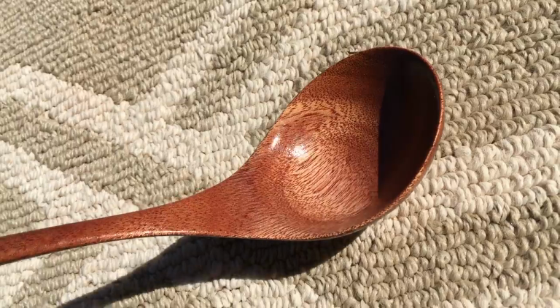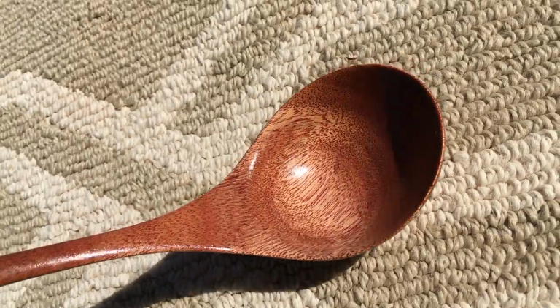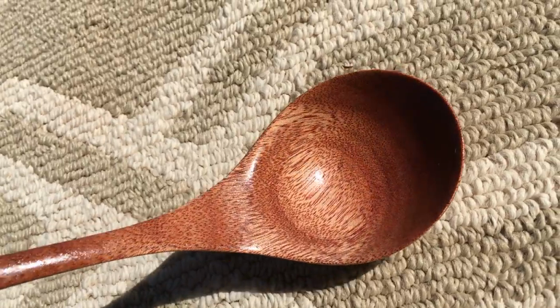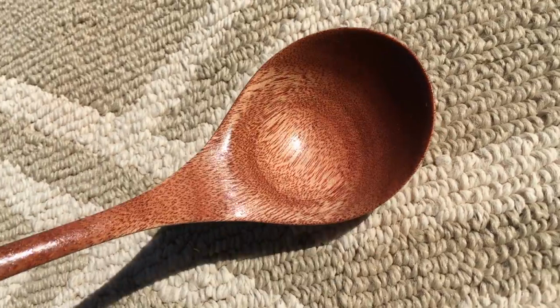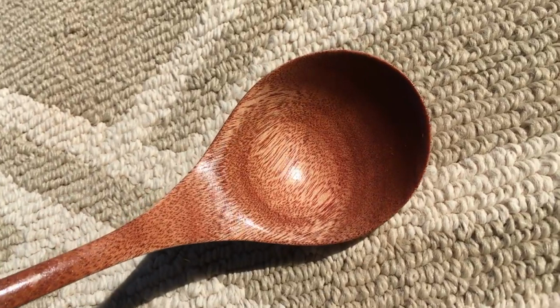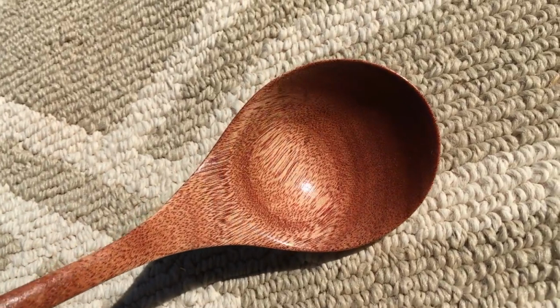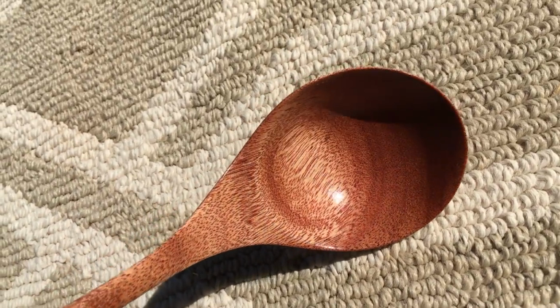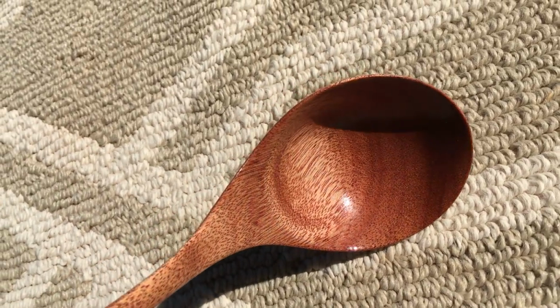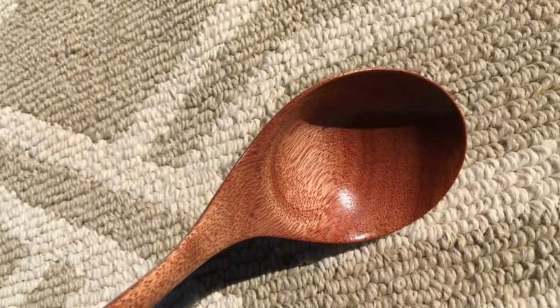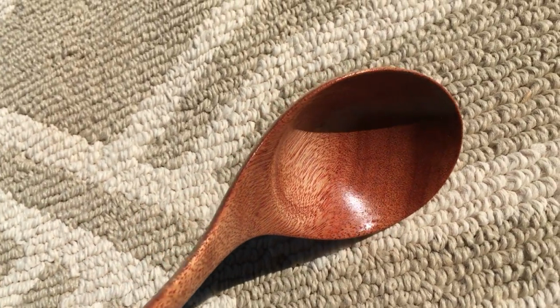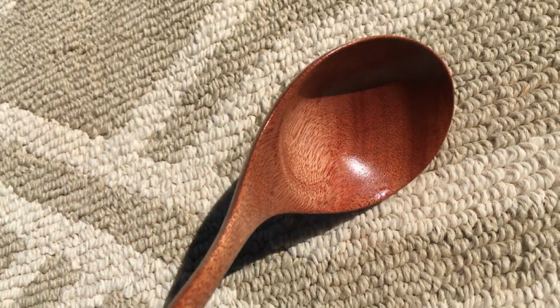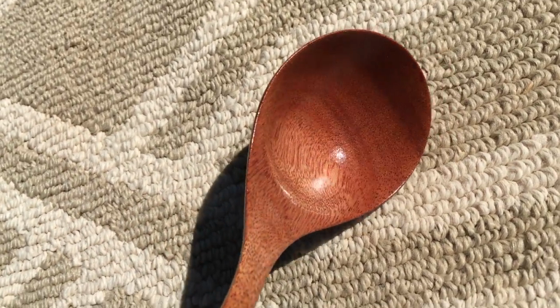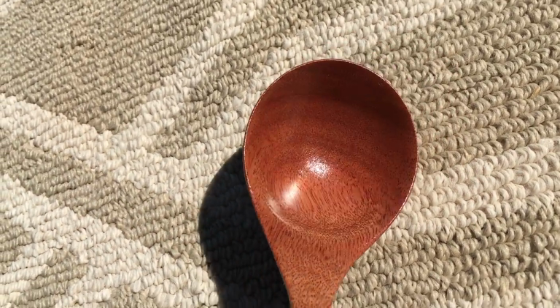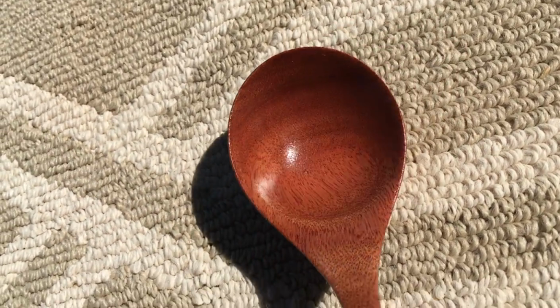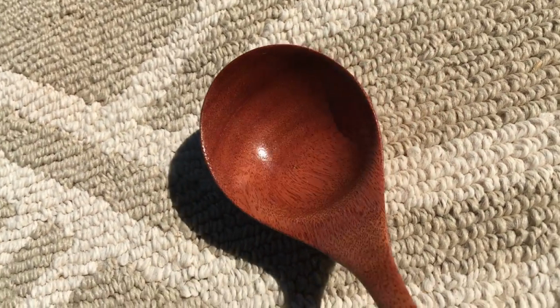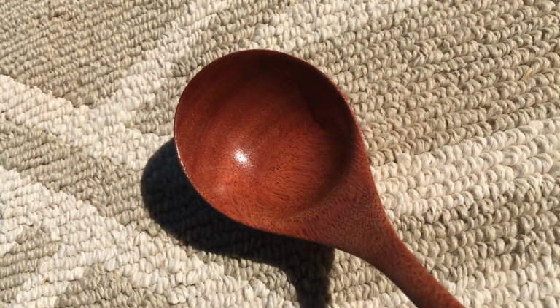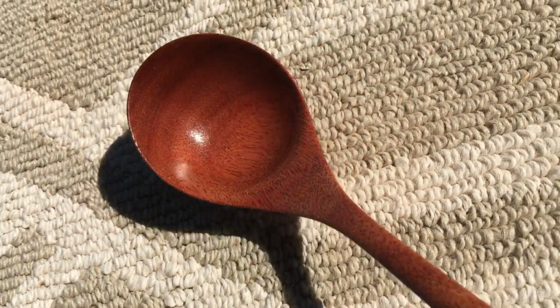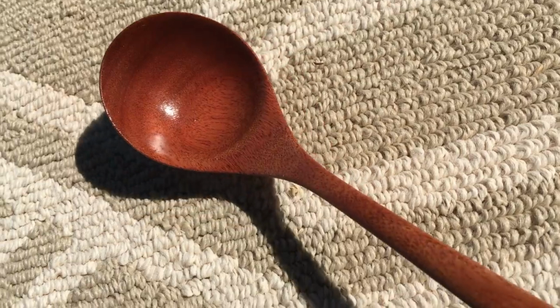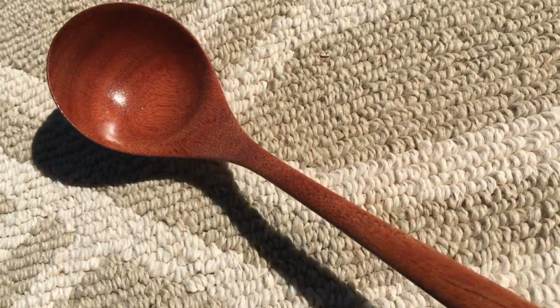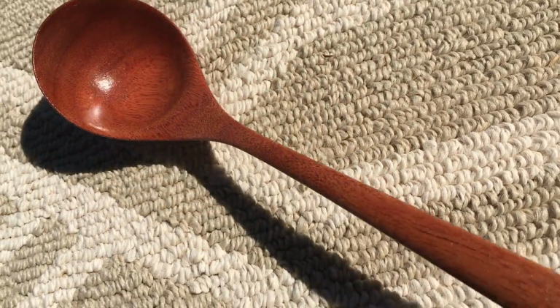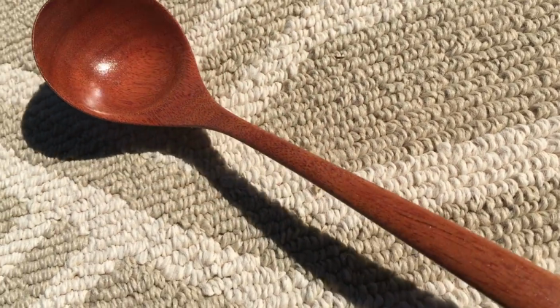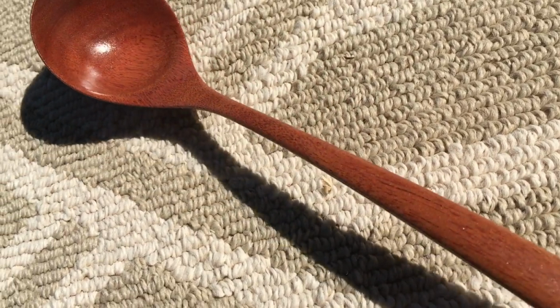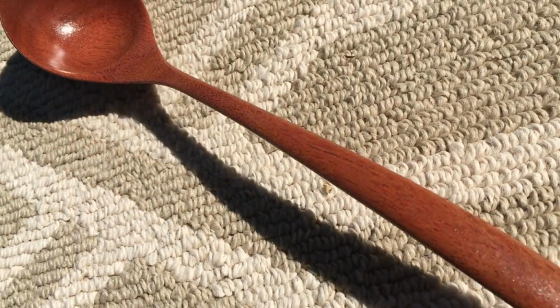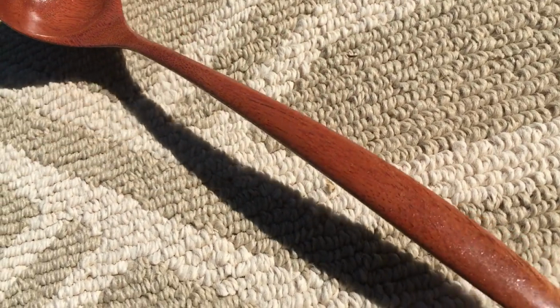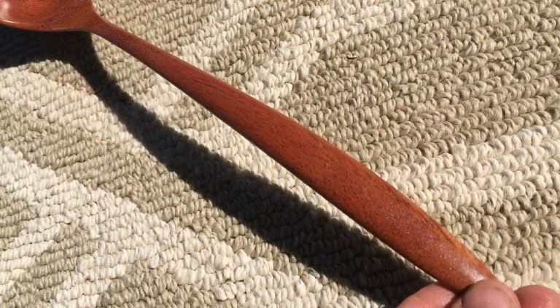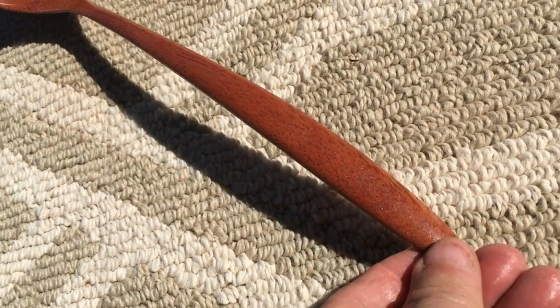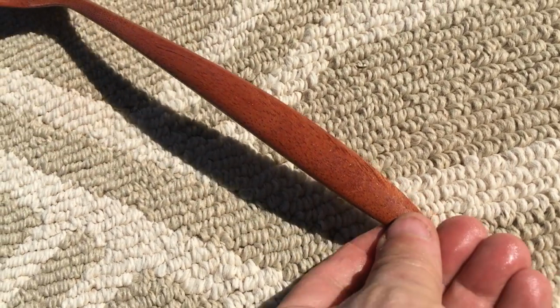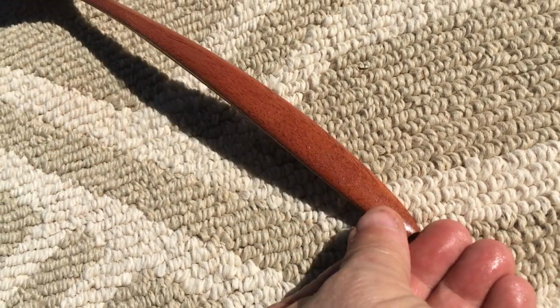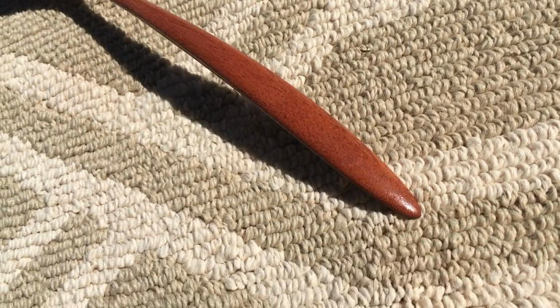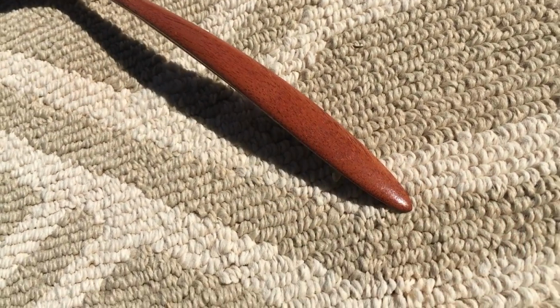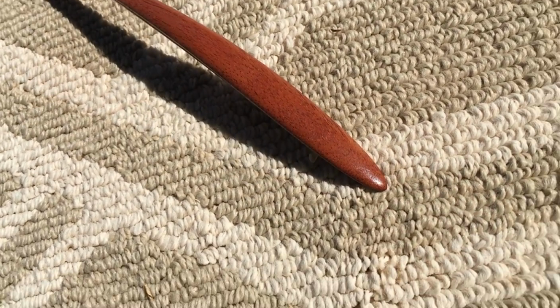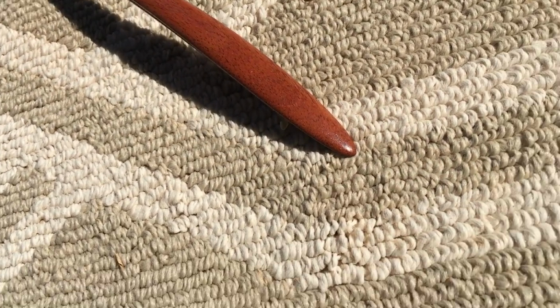Well, there you have it. We've made a beautiful mahogany spoon. Each time I make a spoon I learn something, and I hope that you have too. Thank you for watching.